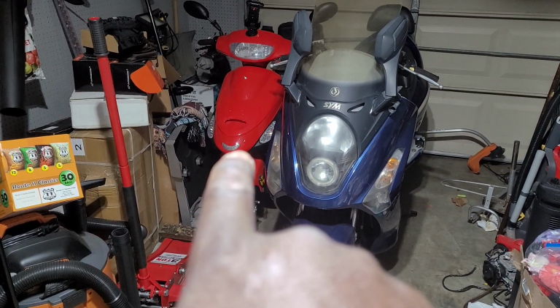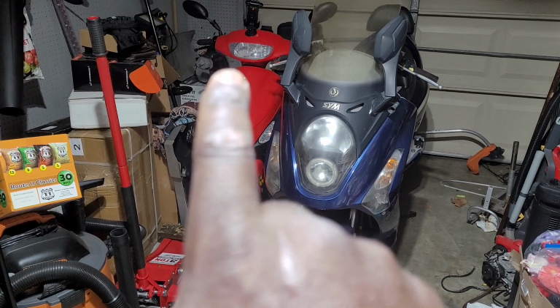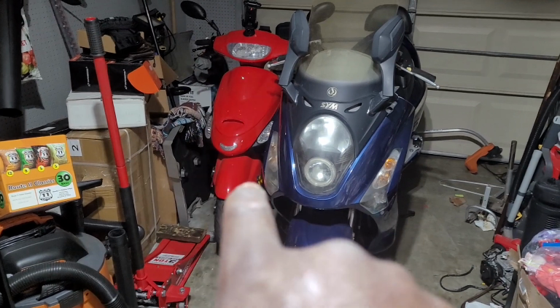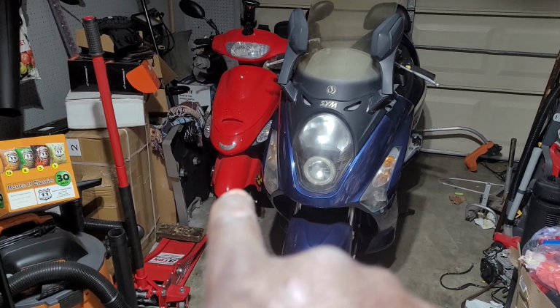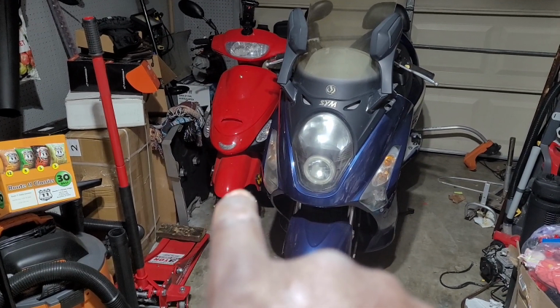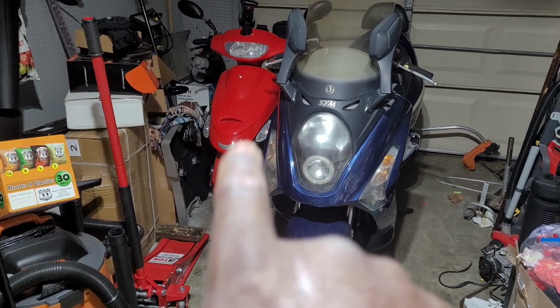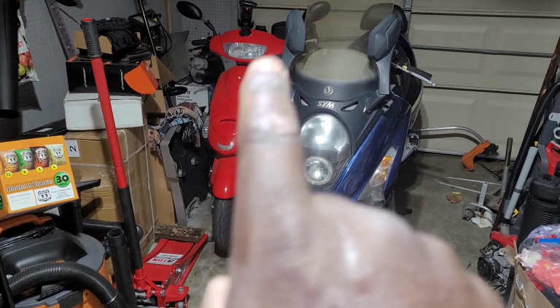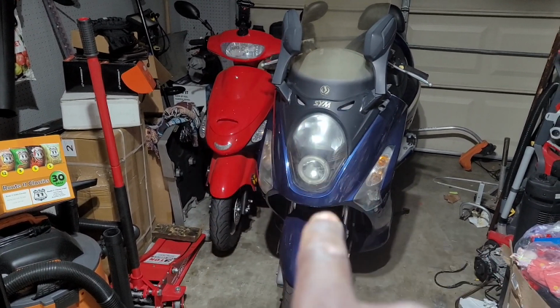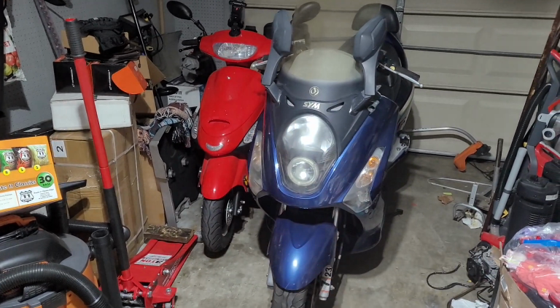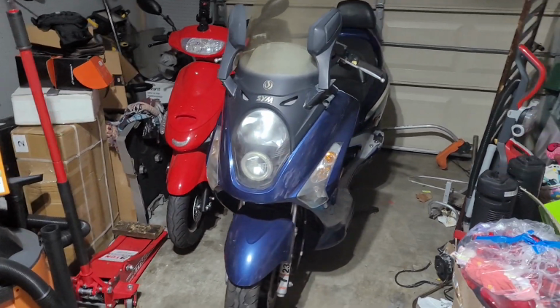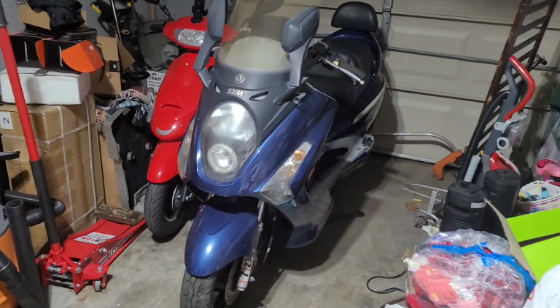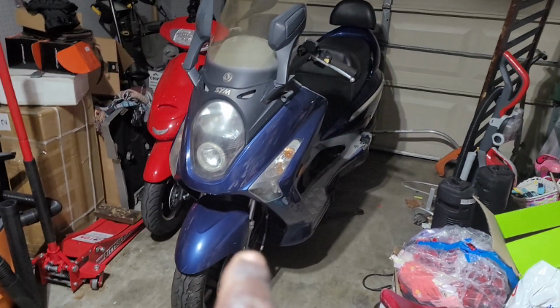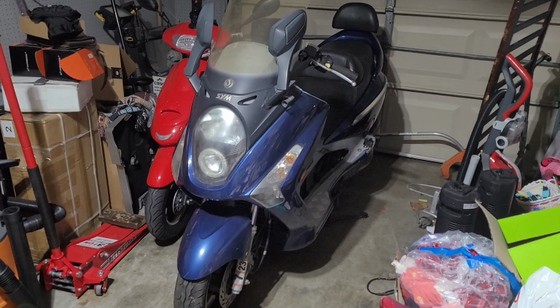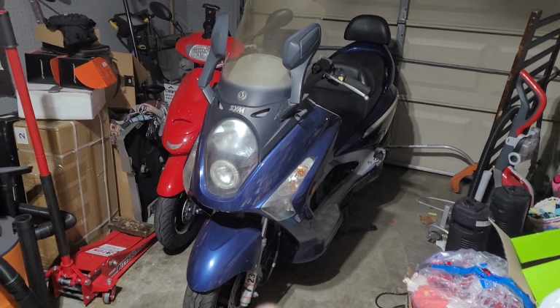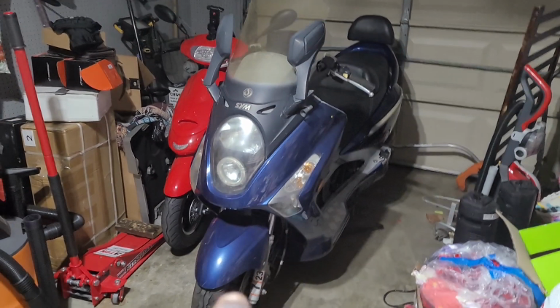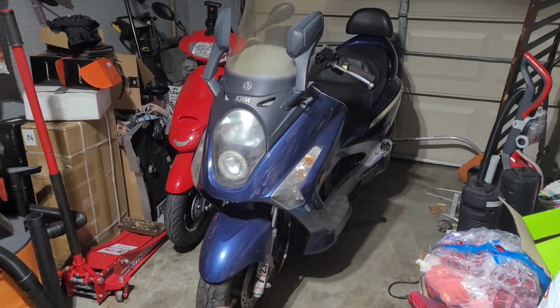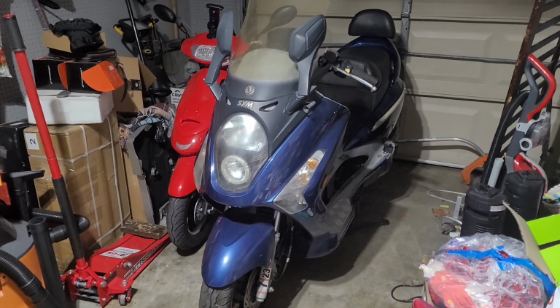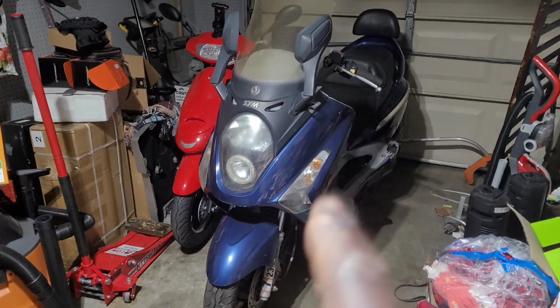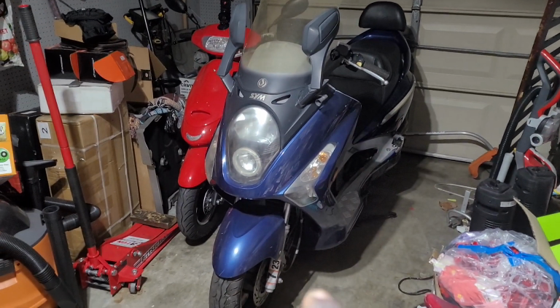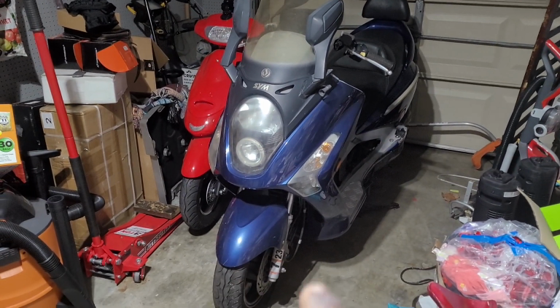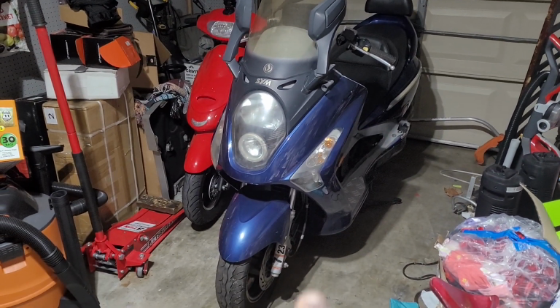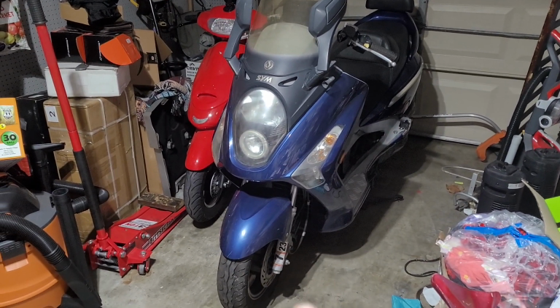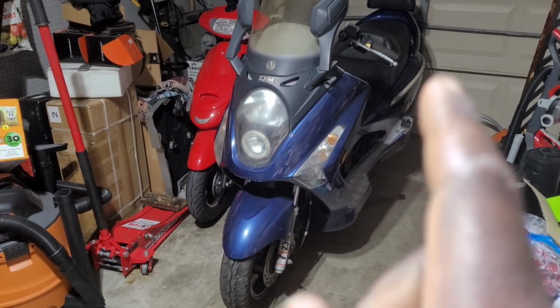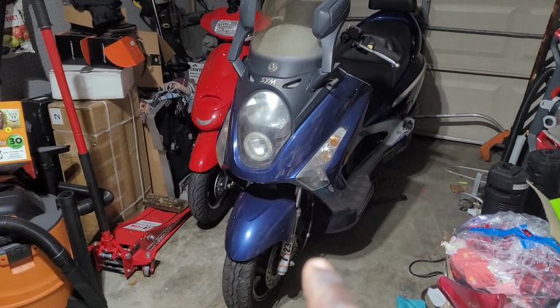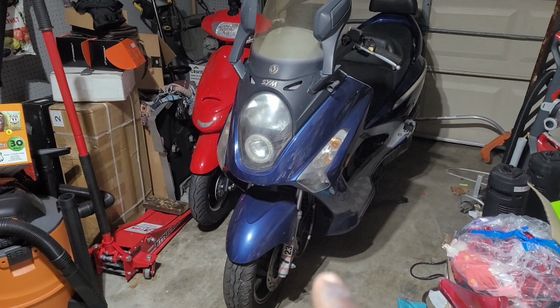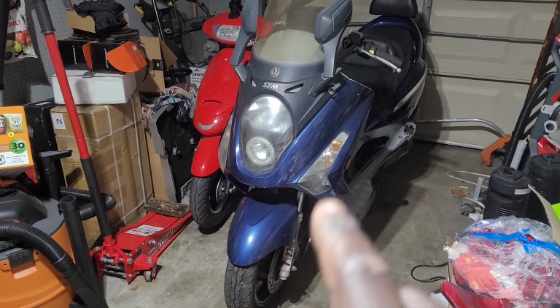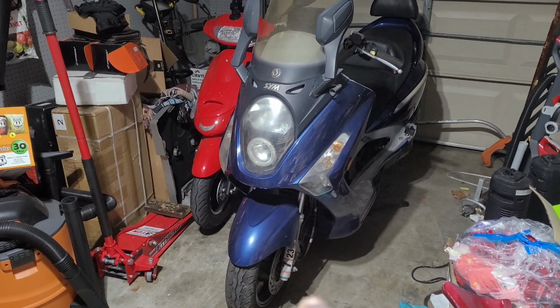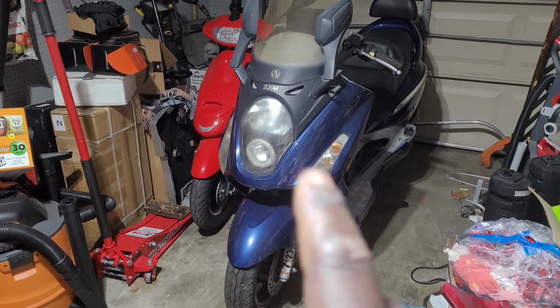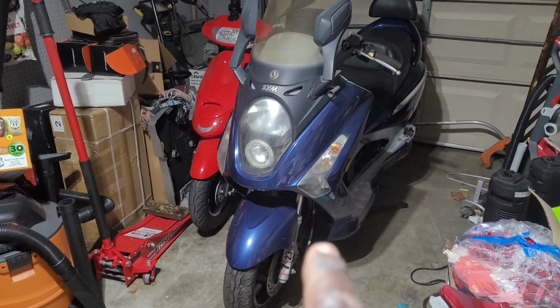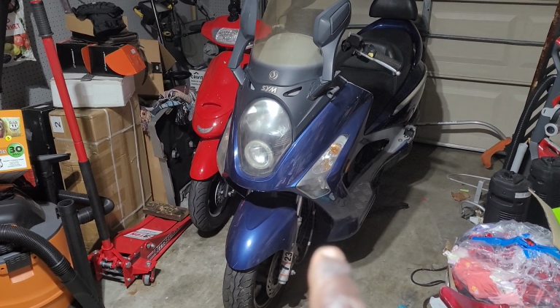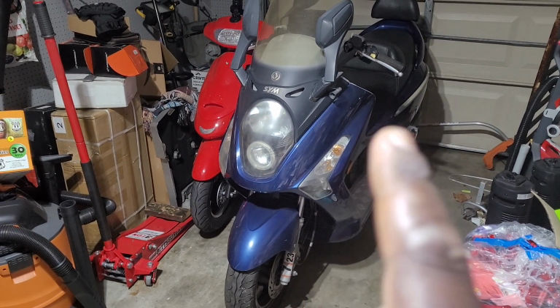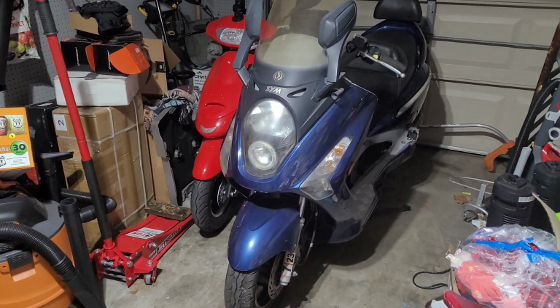But this SYM is my new and latest project that I'm hoping to get up and running. You guys are going to see this in action, but you've got to stay tuned because we're going to be doing a video on it soon — so stay tuned!